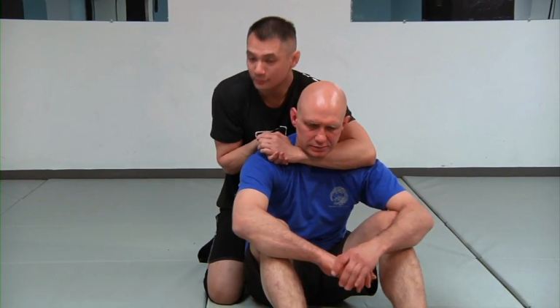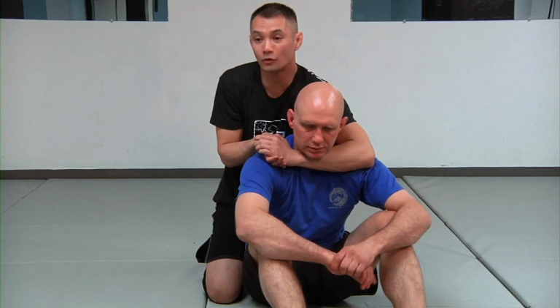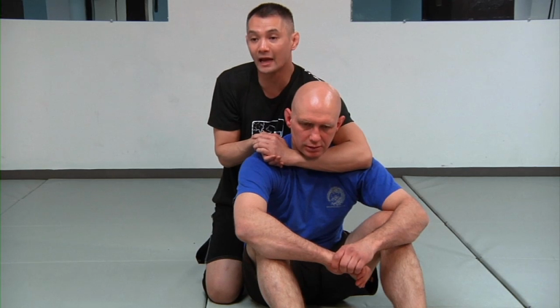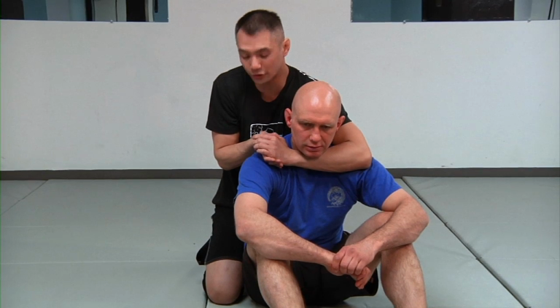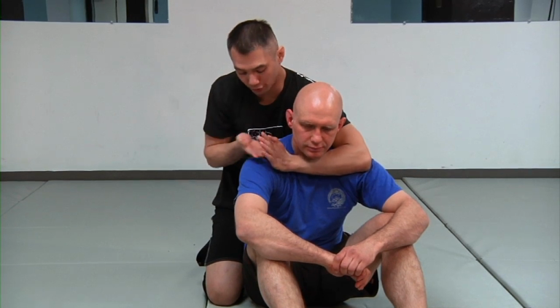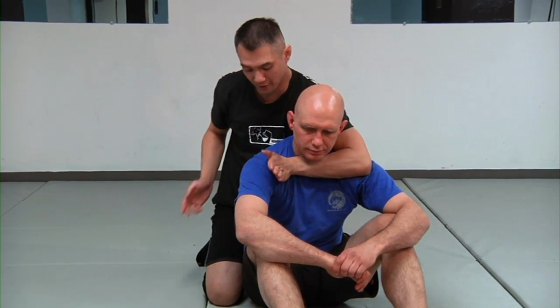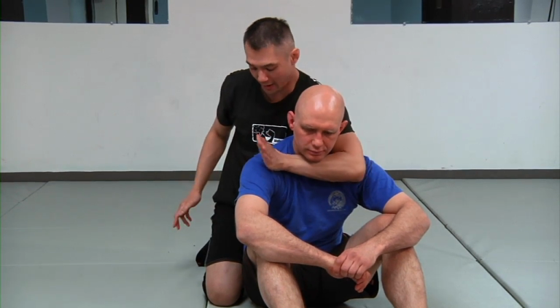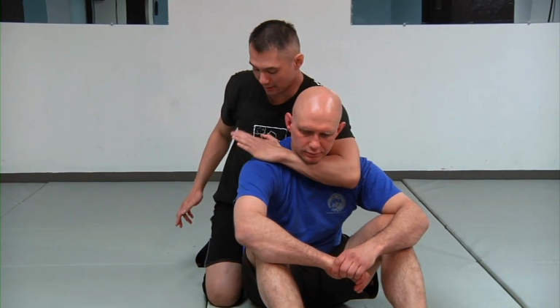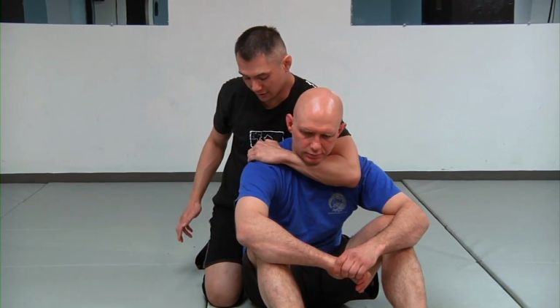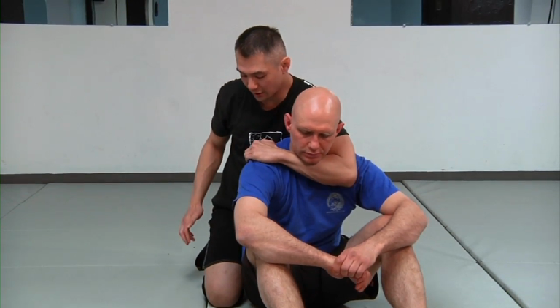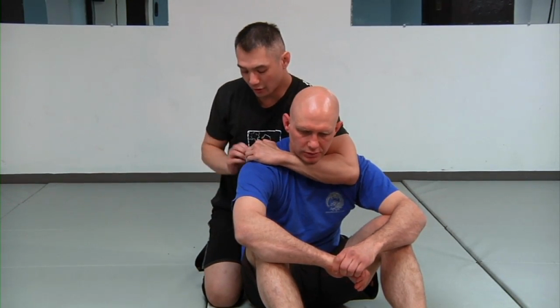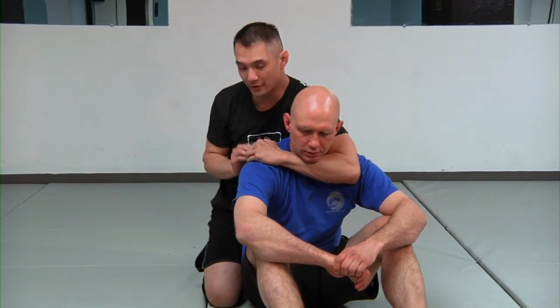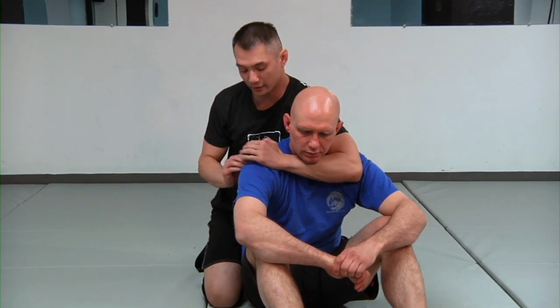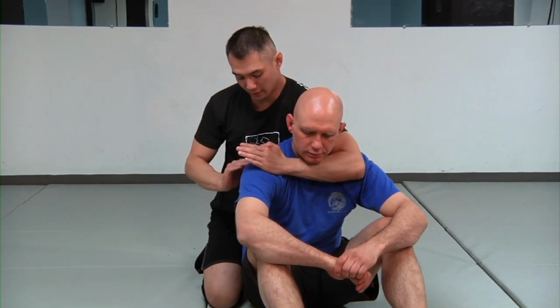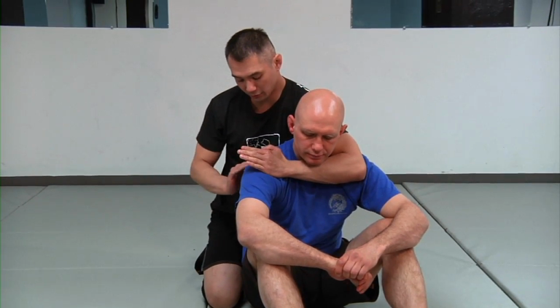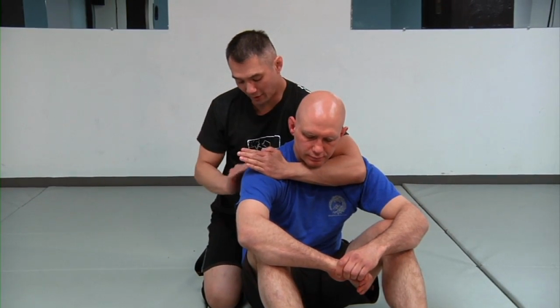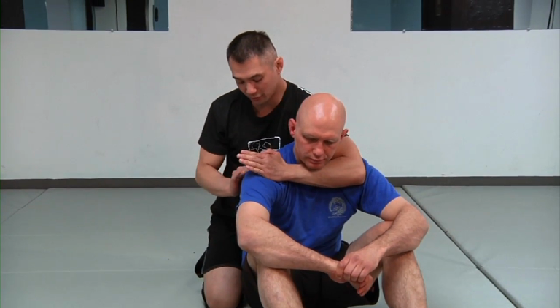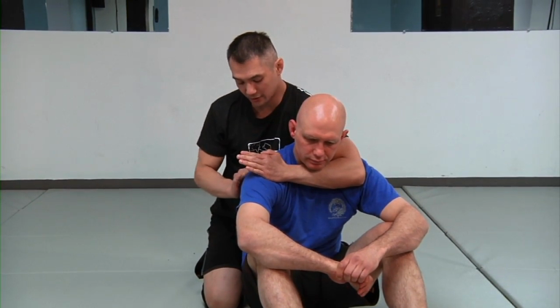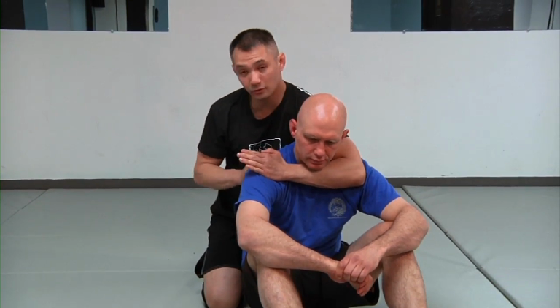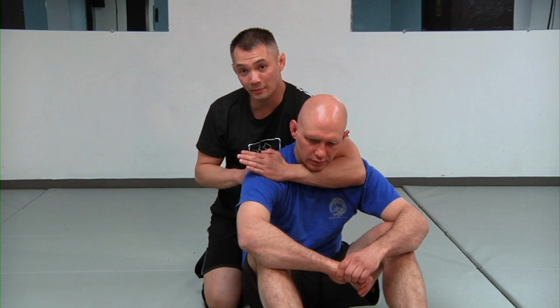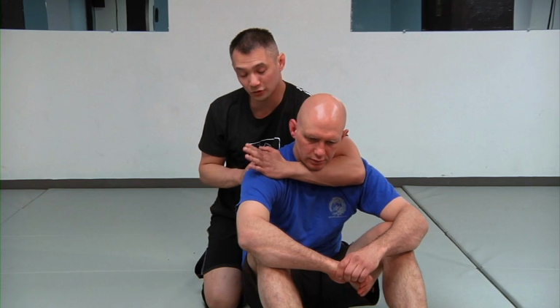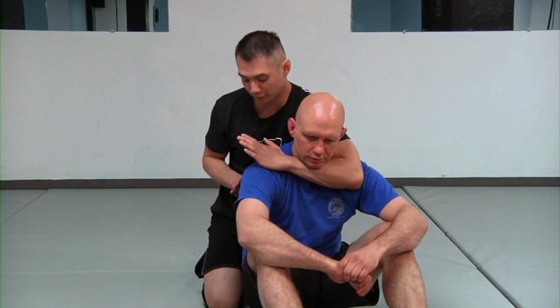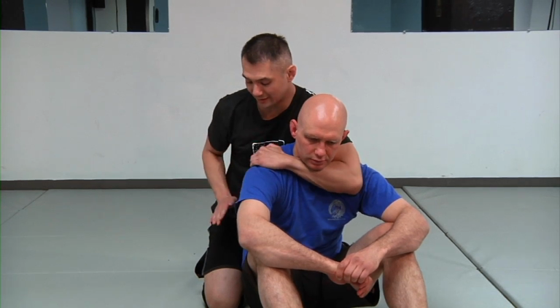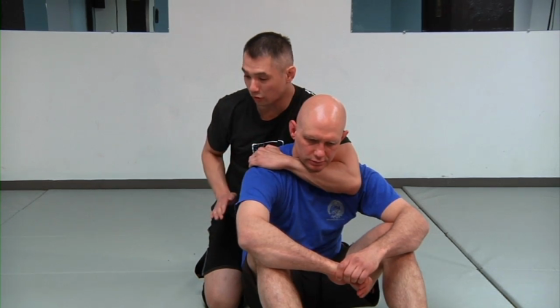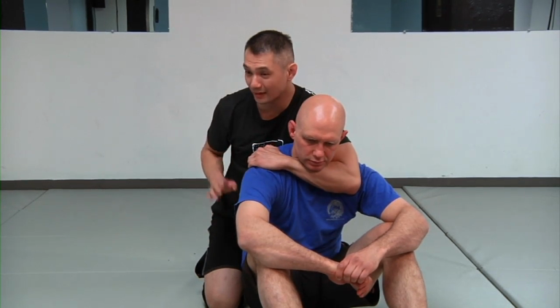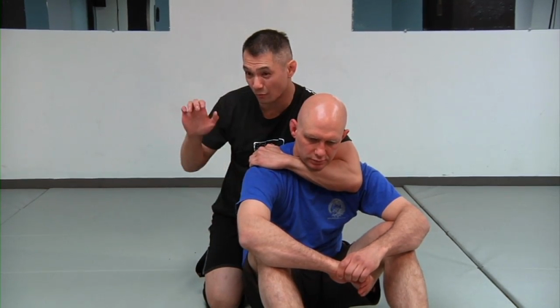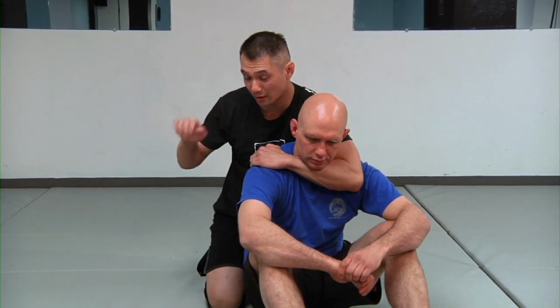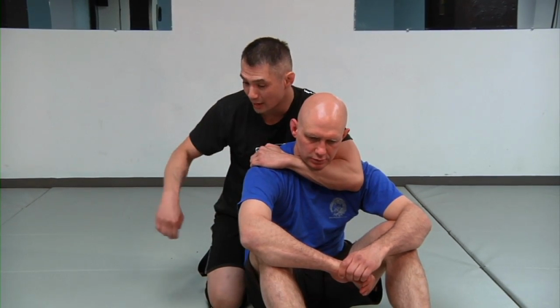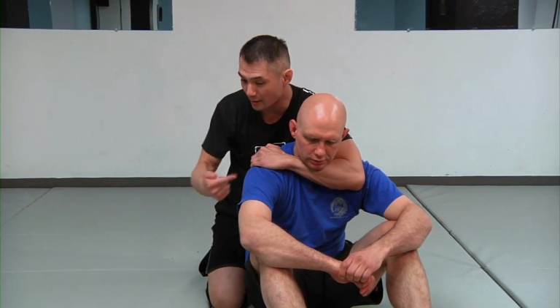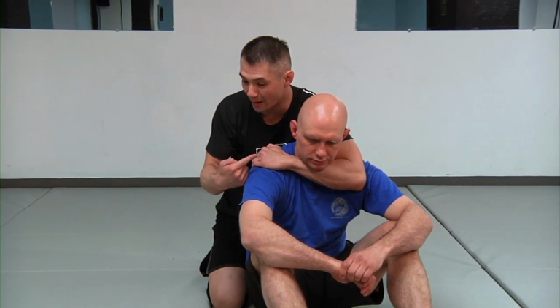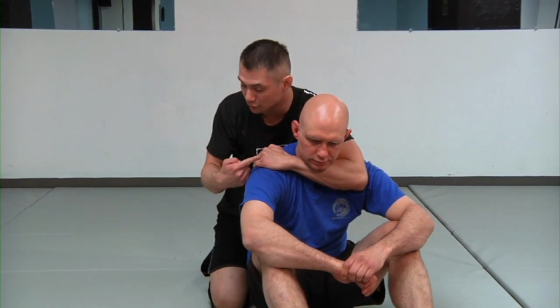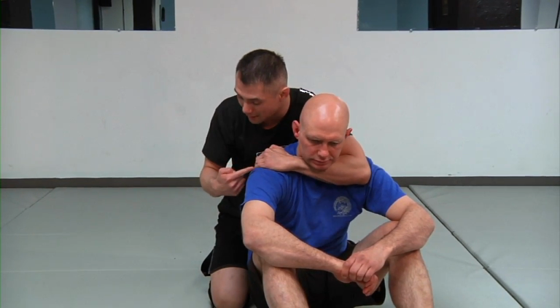This is a one-handed short choke — my hand is just here grabbing onto the spinous process that makes up his shoulder blade, clawing in like a rock climber, and I pull my elbow straight back. That's the choke.